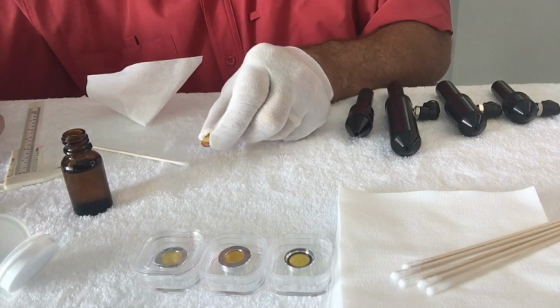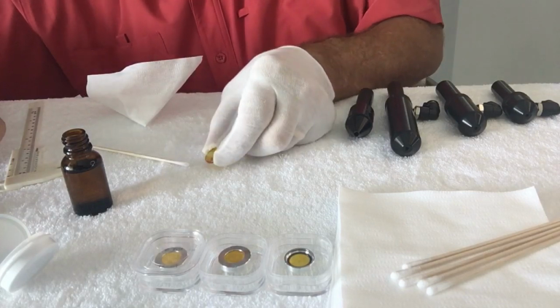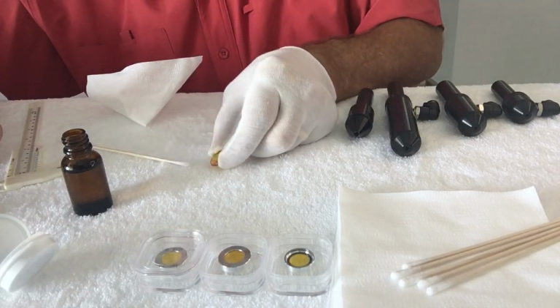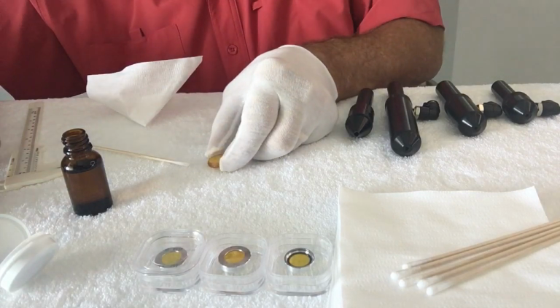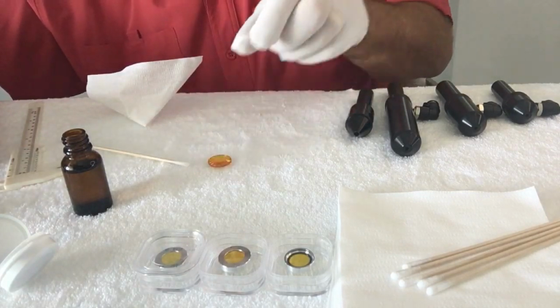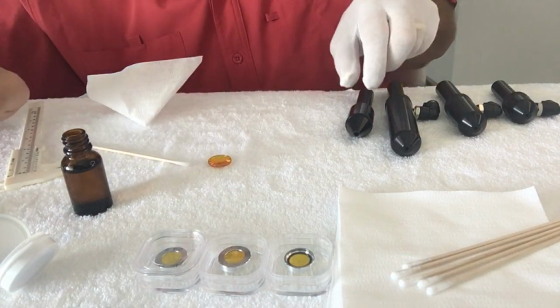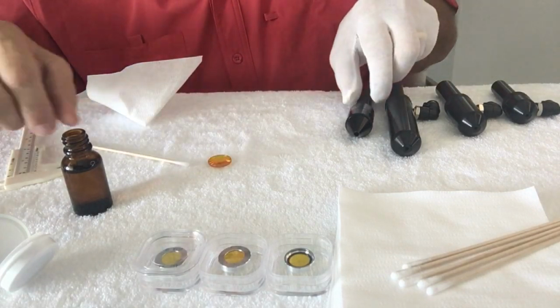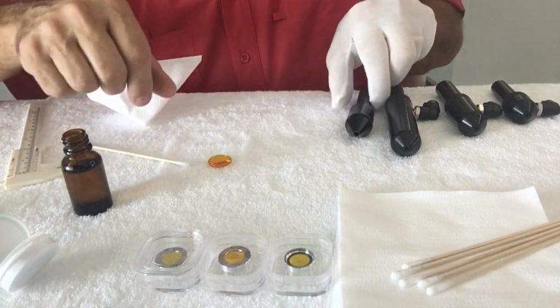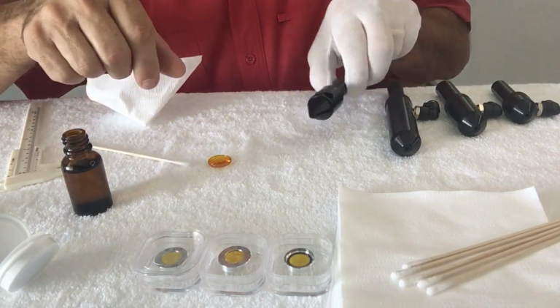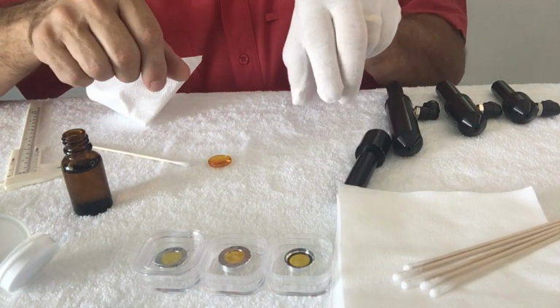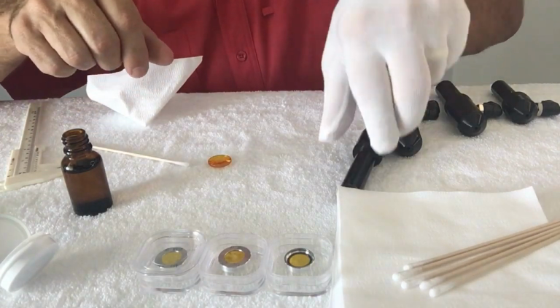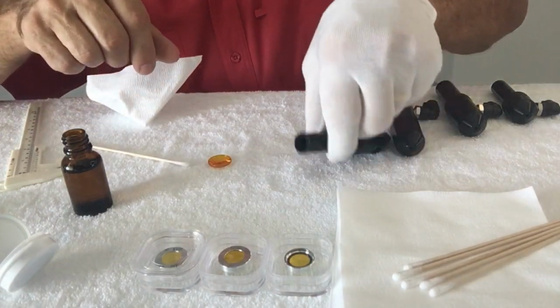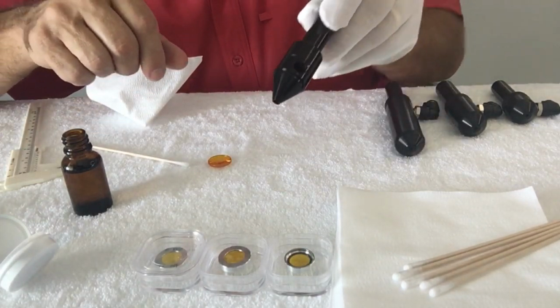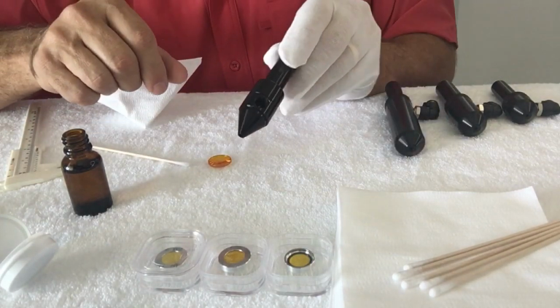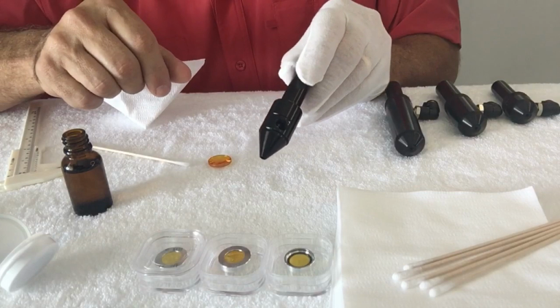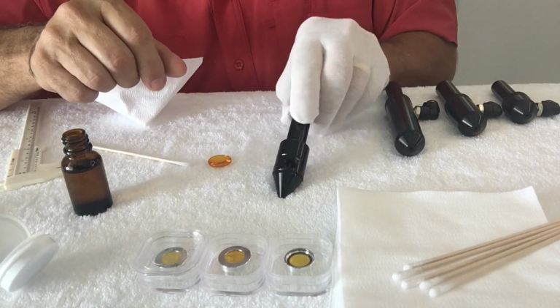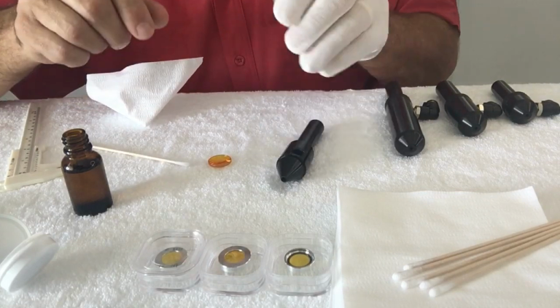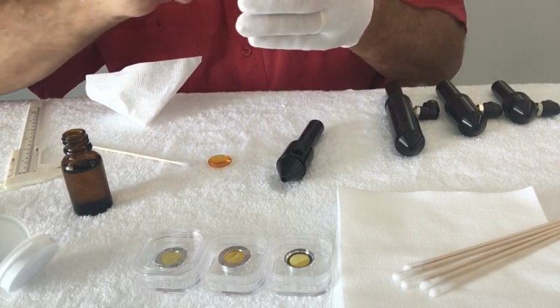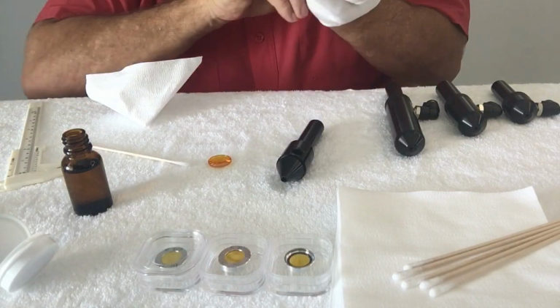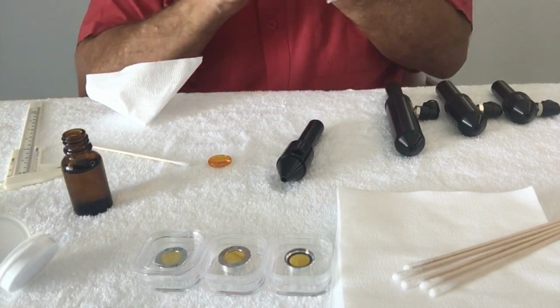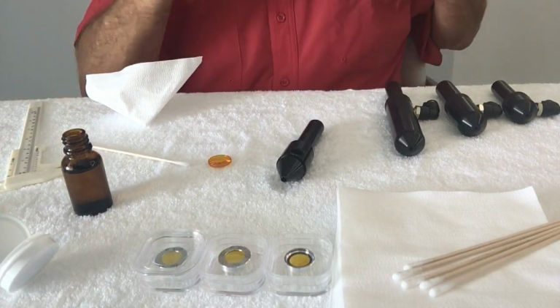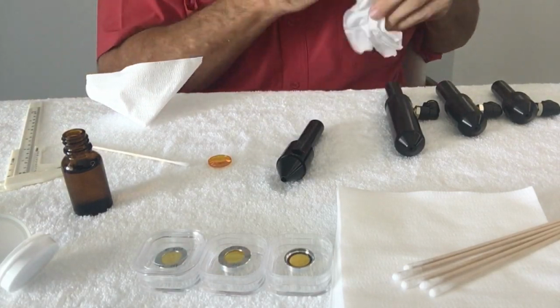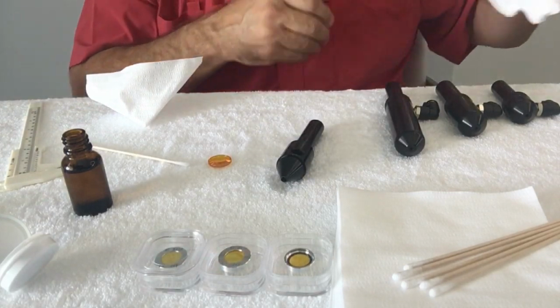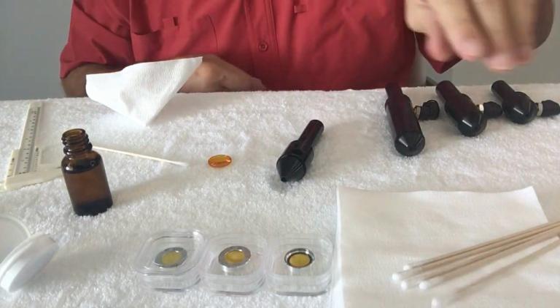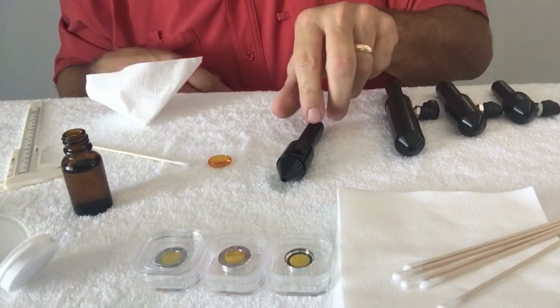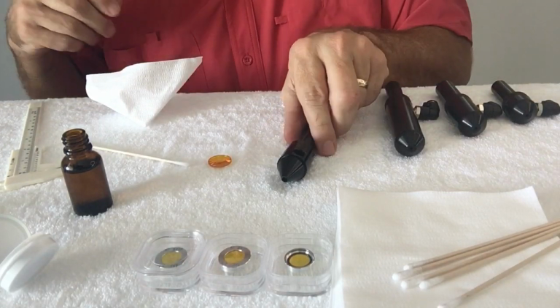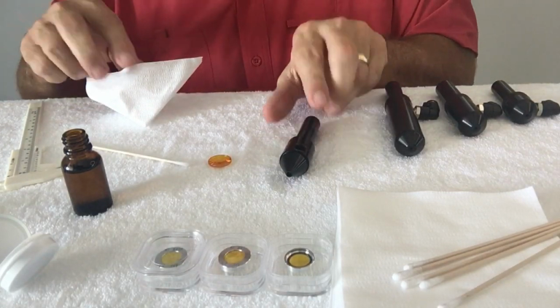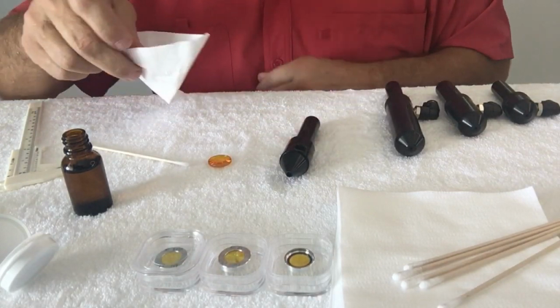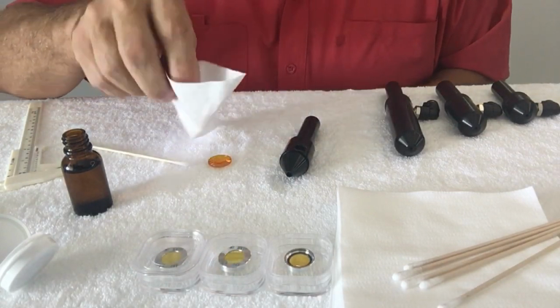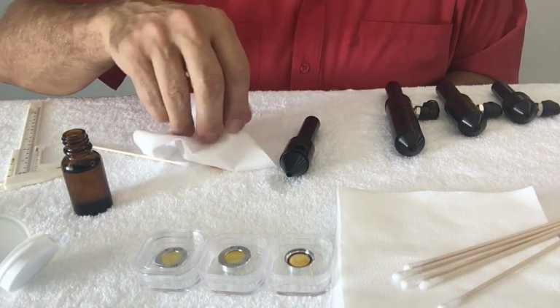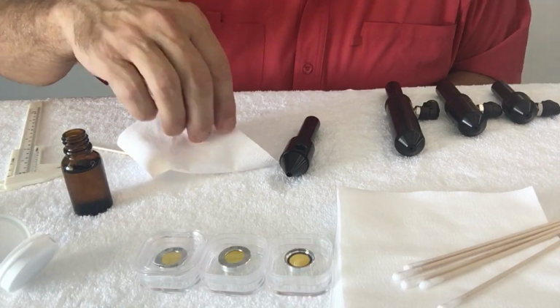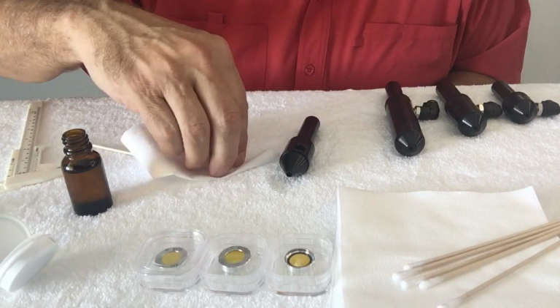Then that goes into your lens head. Your lens head might look something like this. Now I'm going to show you some of the other products we have, and for those I won't need to have gloves.